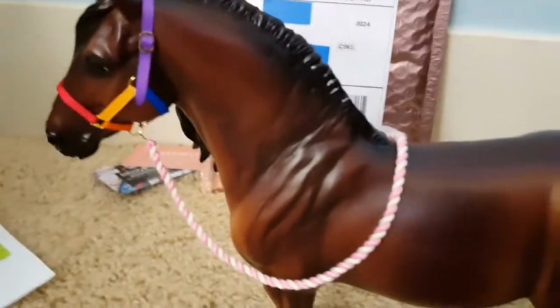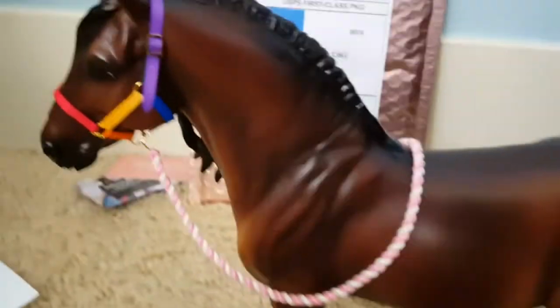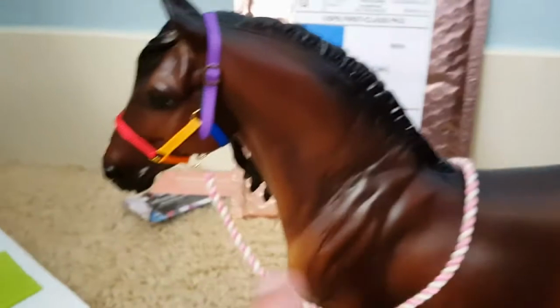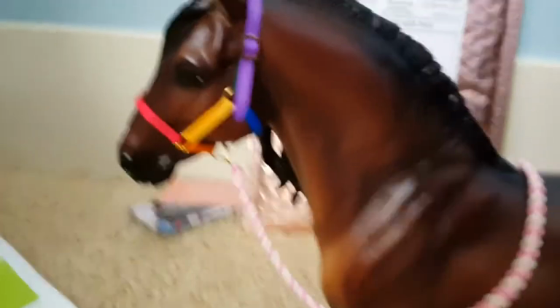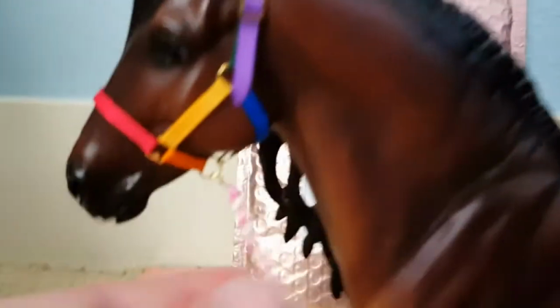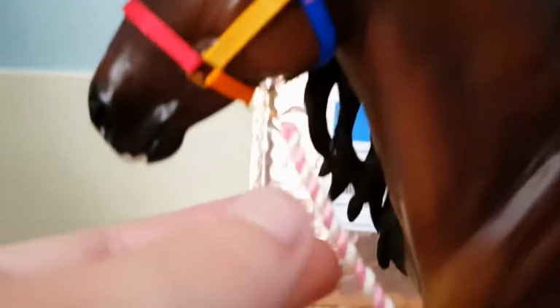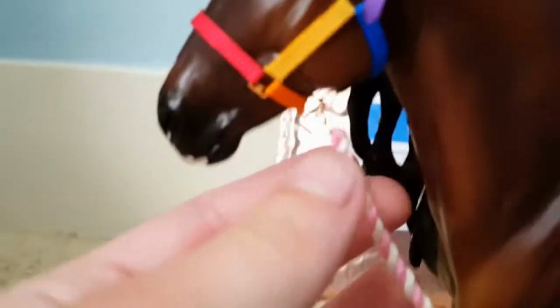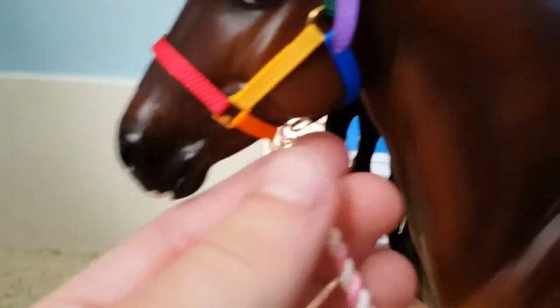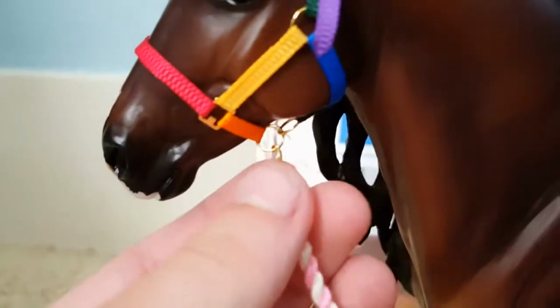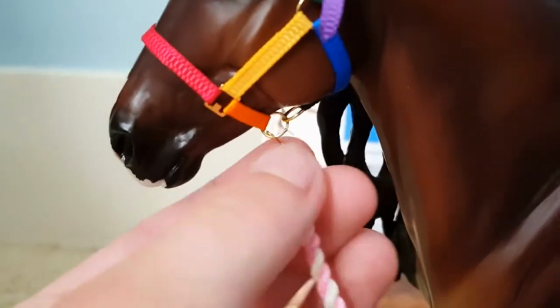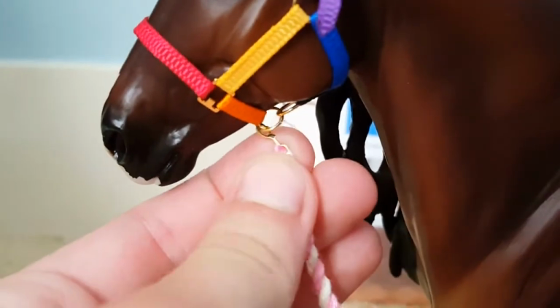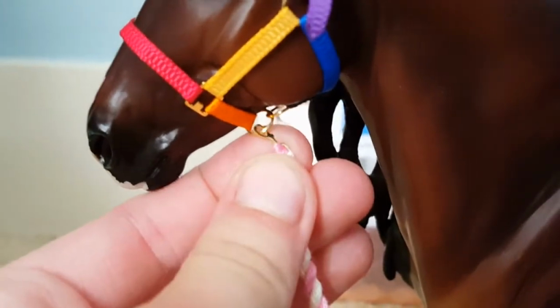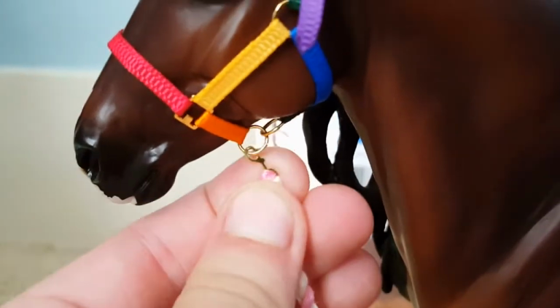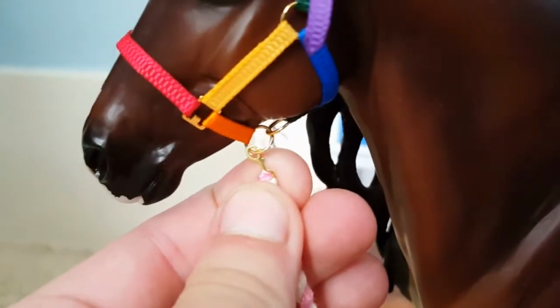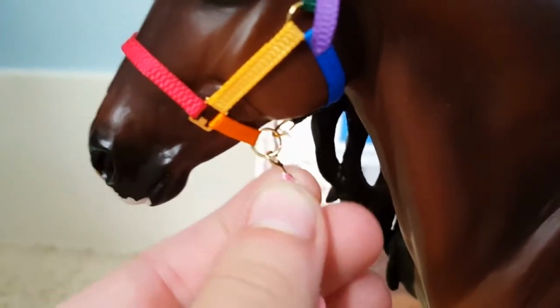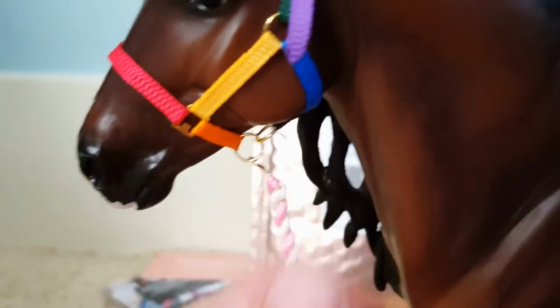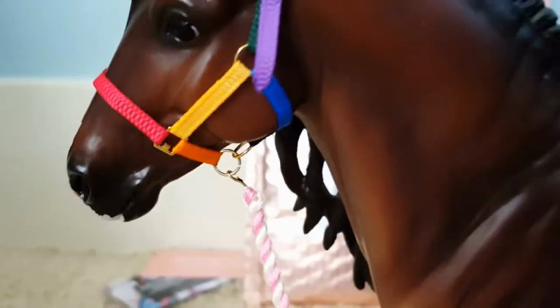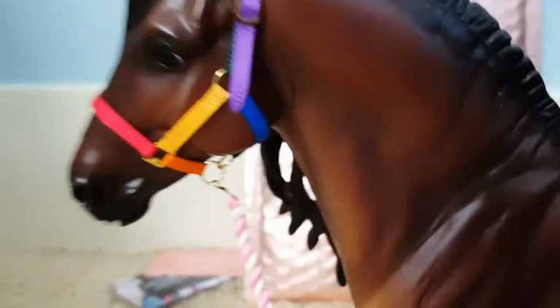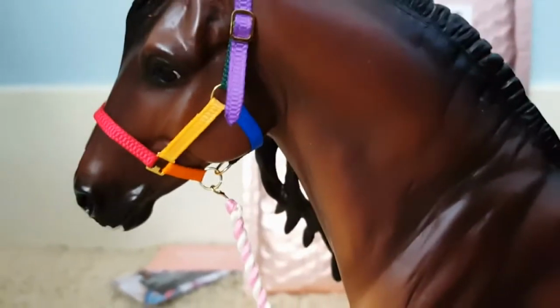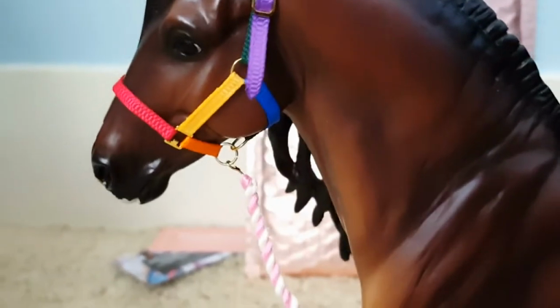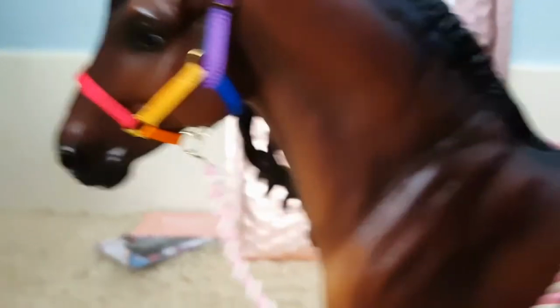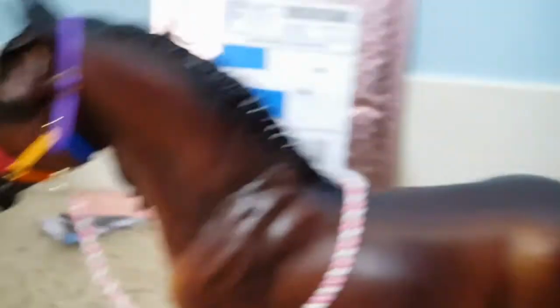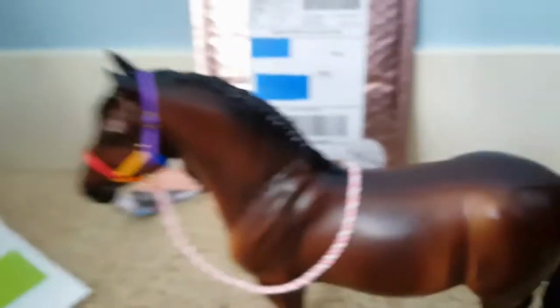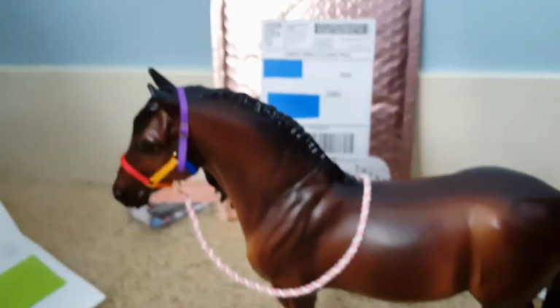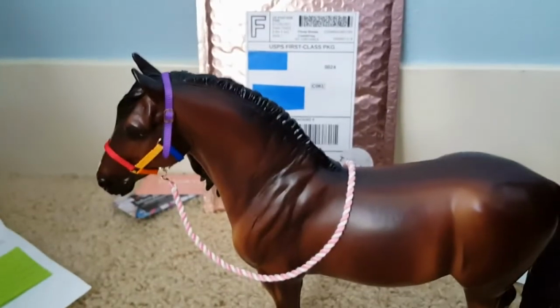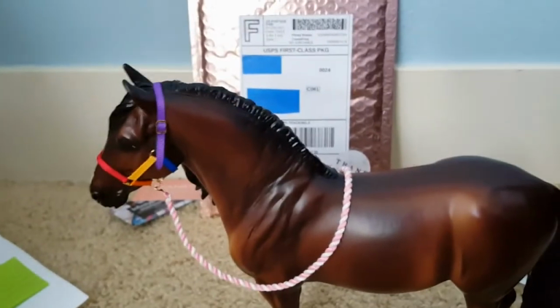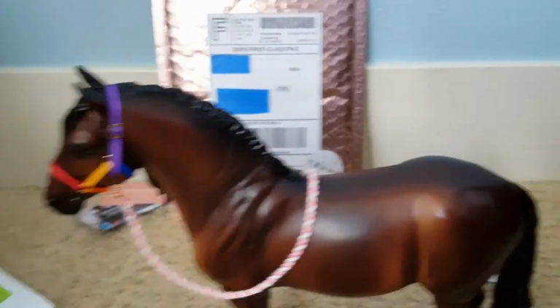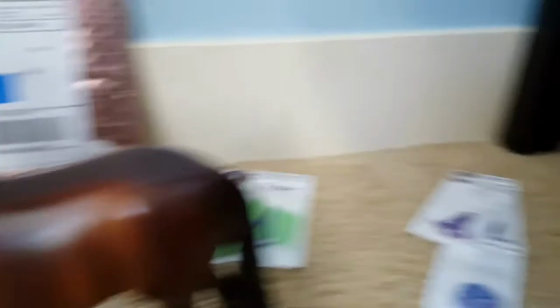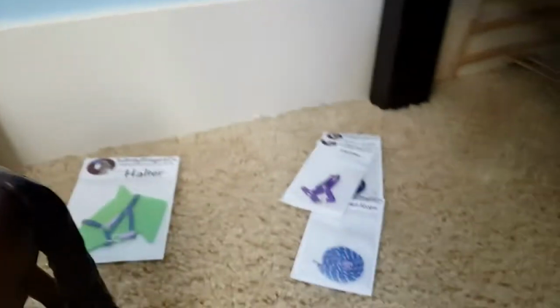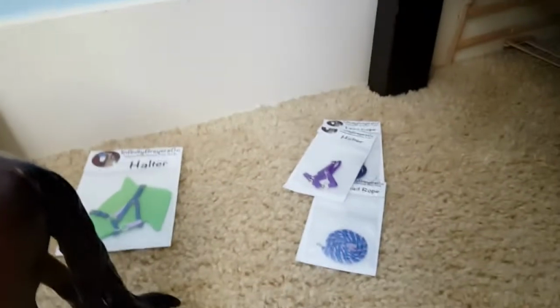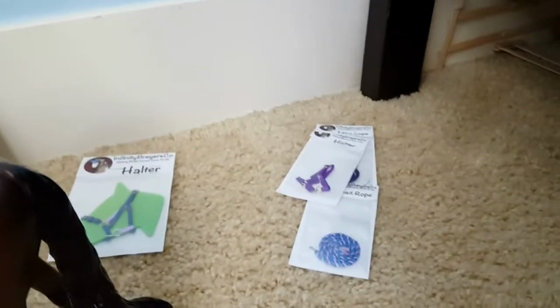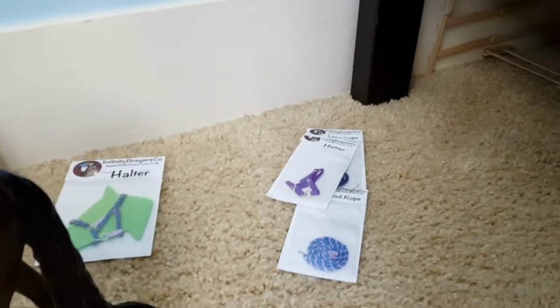This lead rope is so realistic, and the clasp is so cute. It's so, so adorably tiny. So I think I will move on to my next piece of tack.